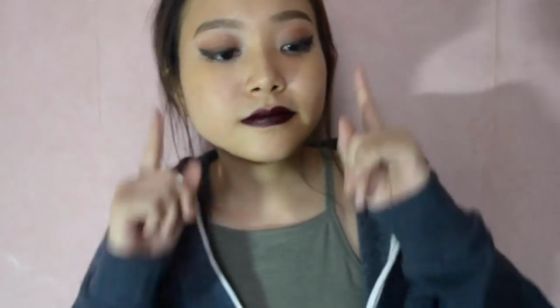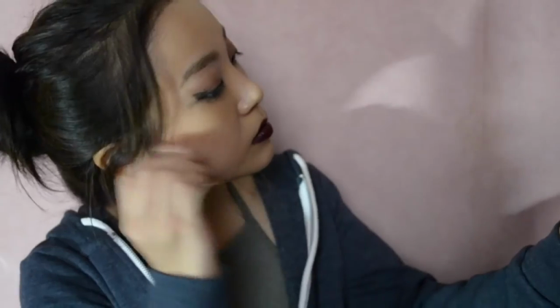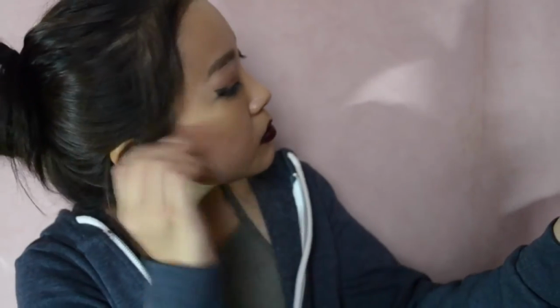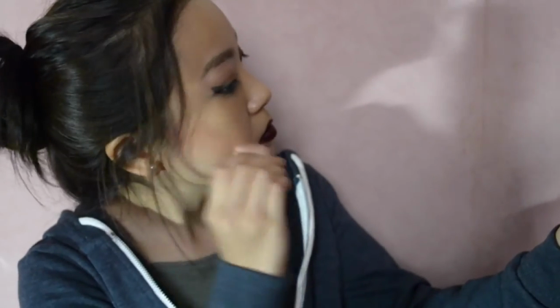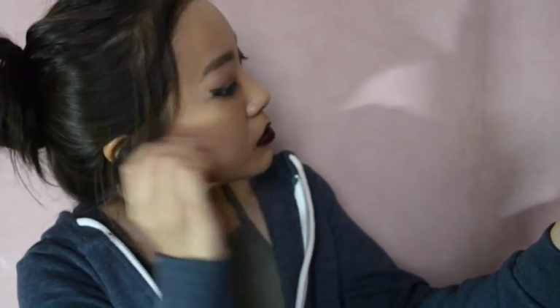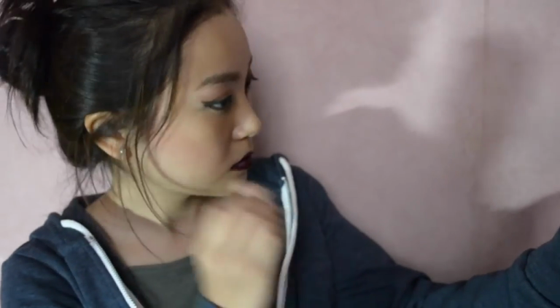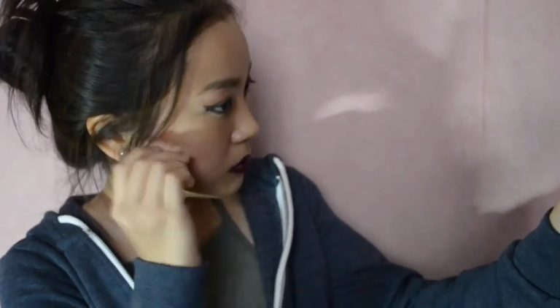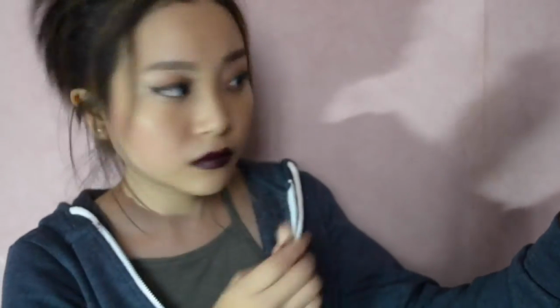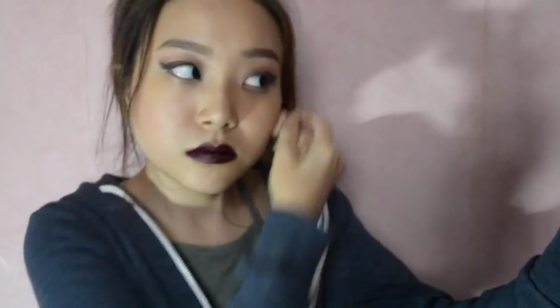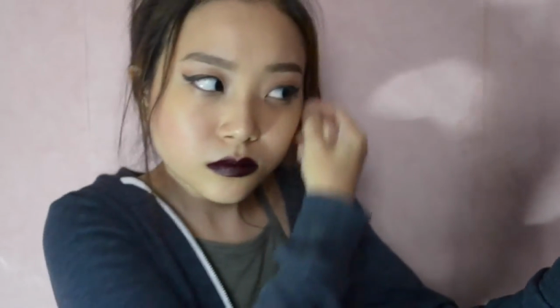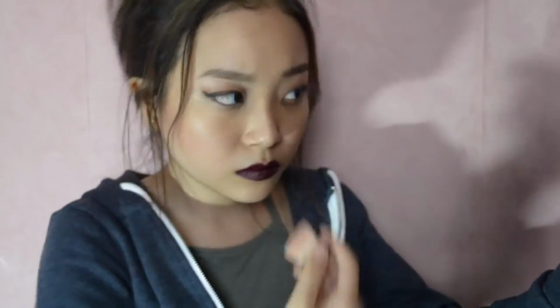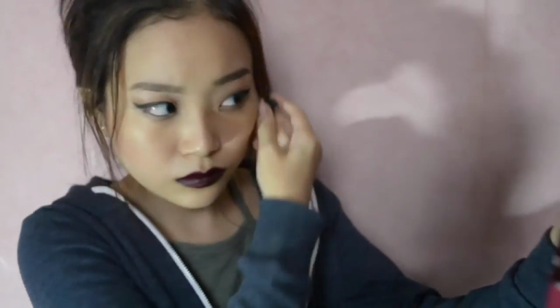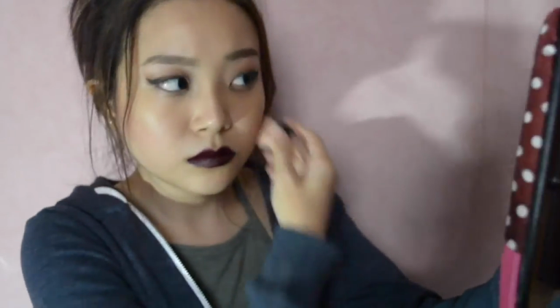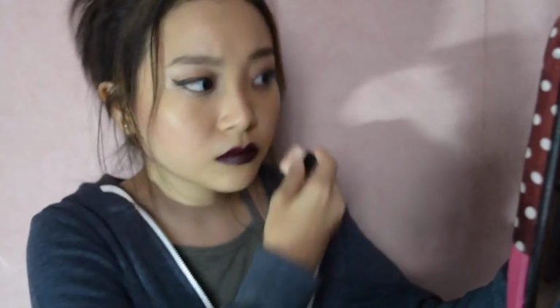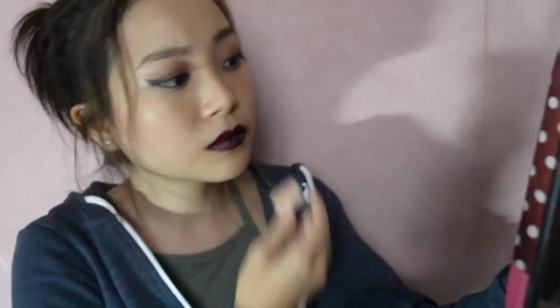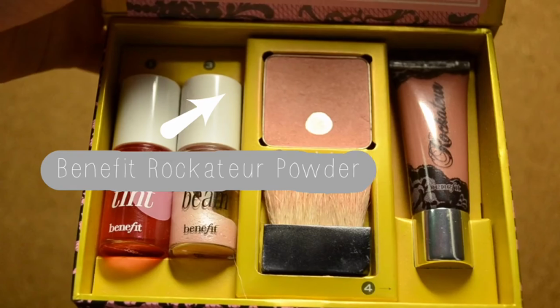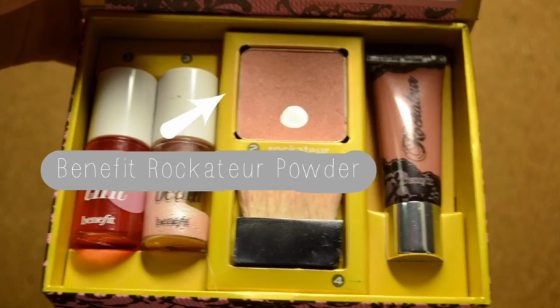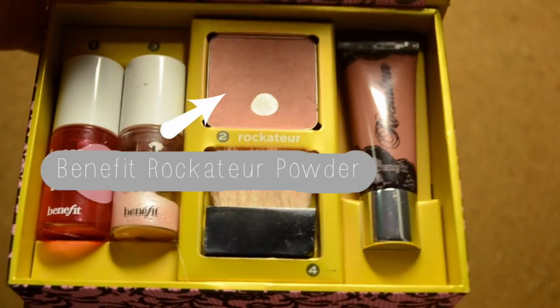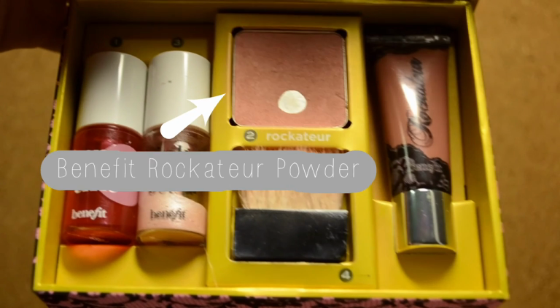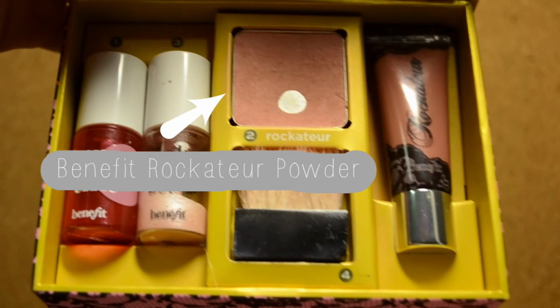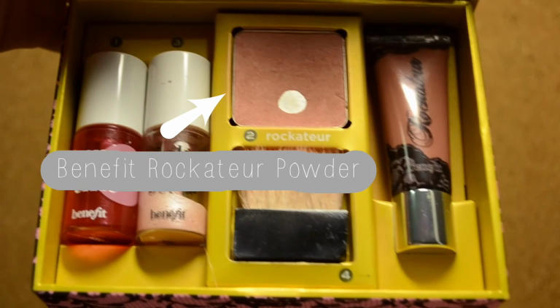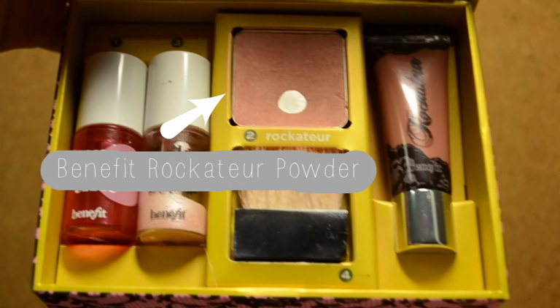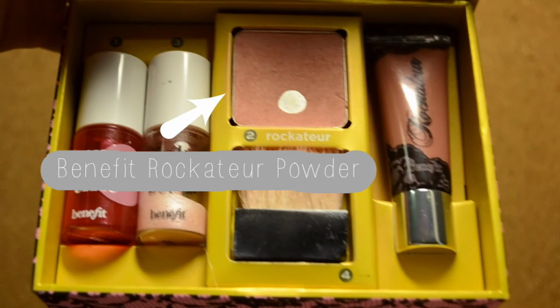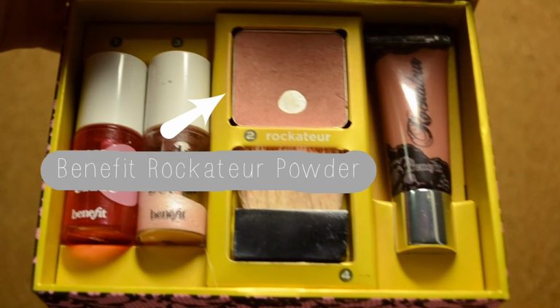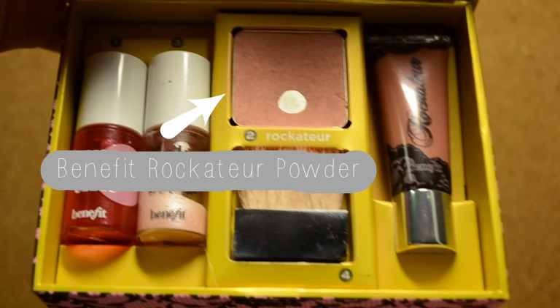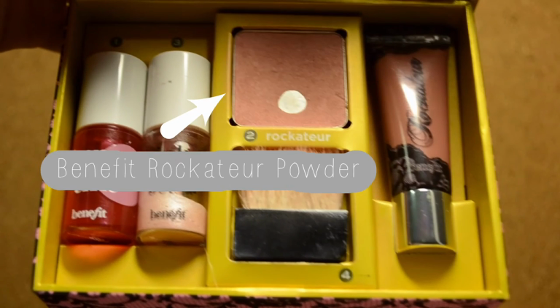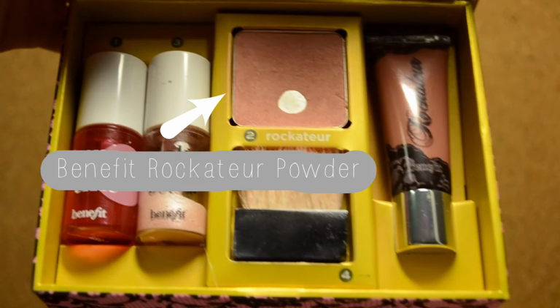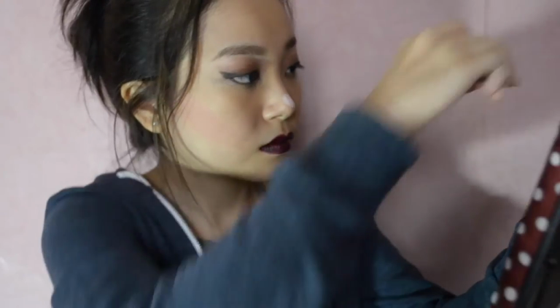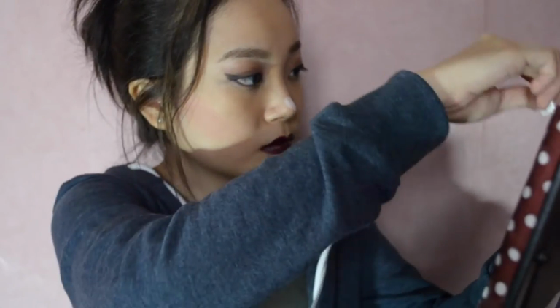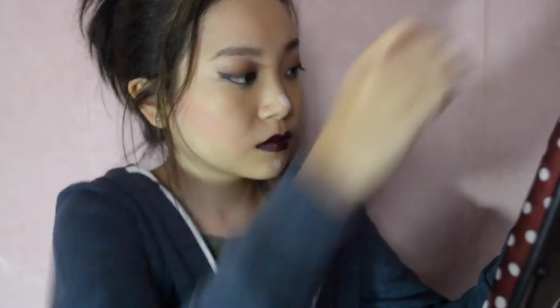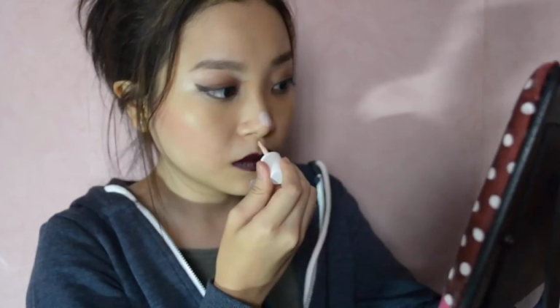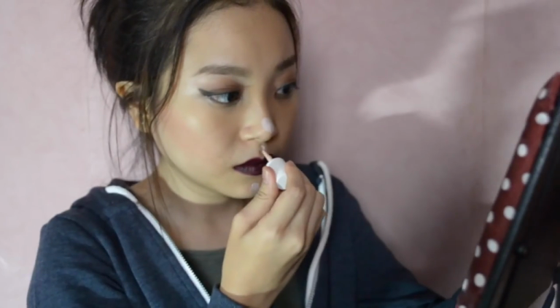Since I don't have a contouring kit, I'm just substituting with a blusher — it works okay. Next, highlighting.